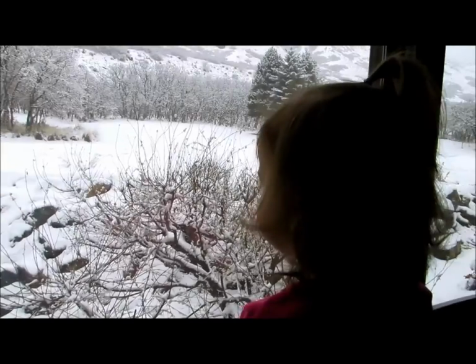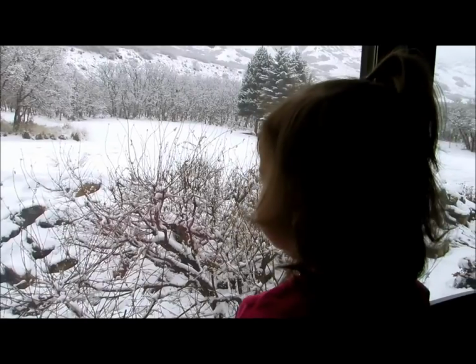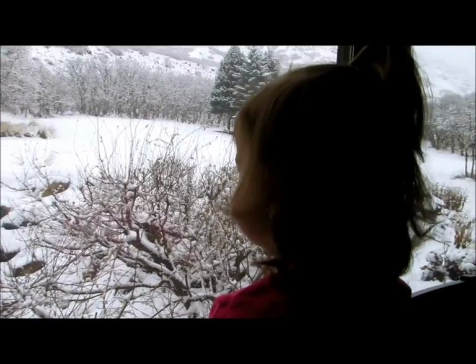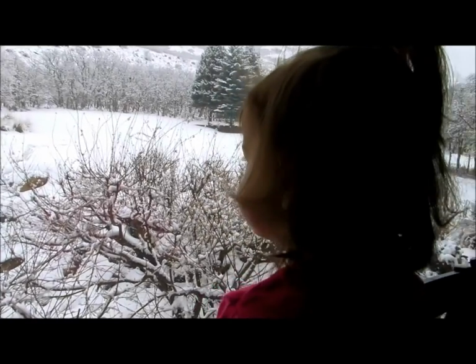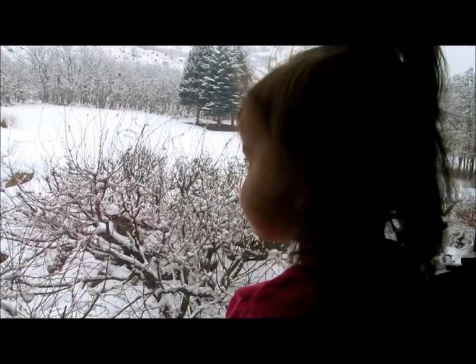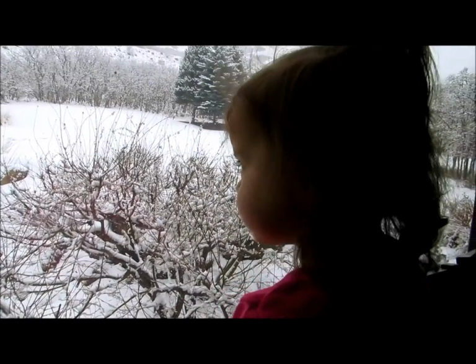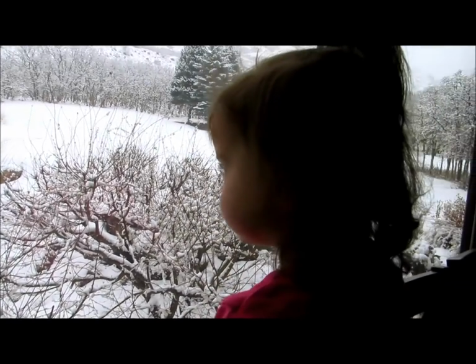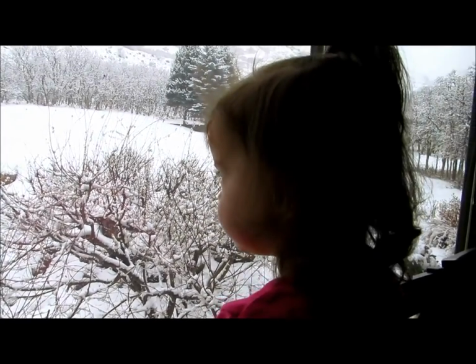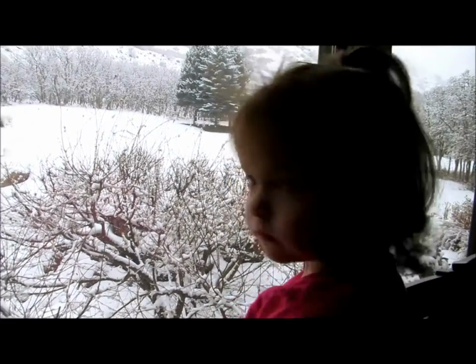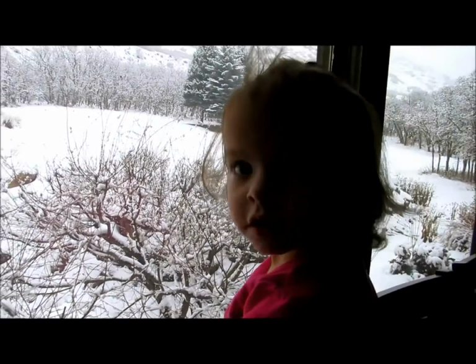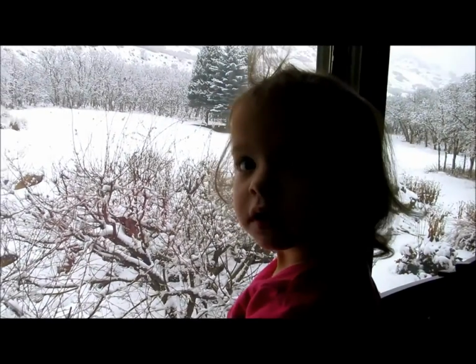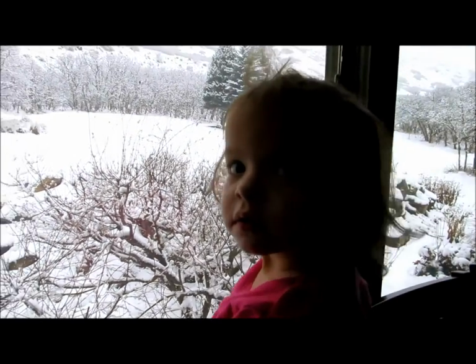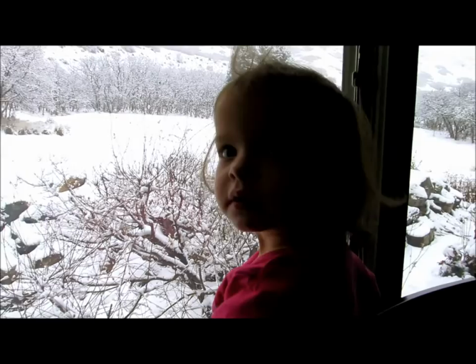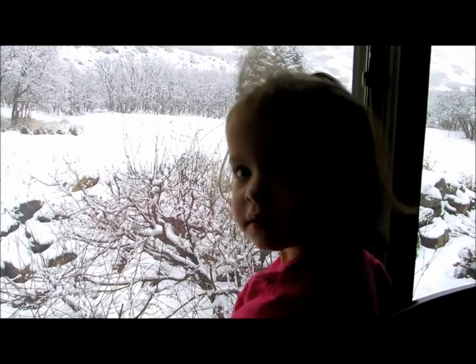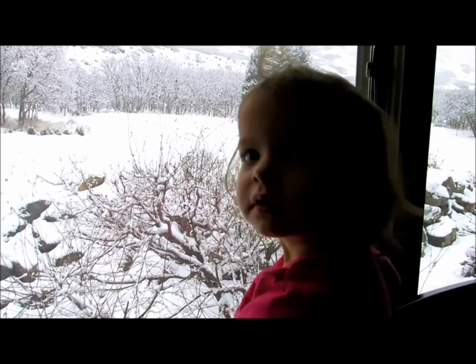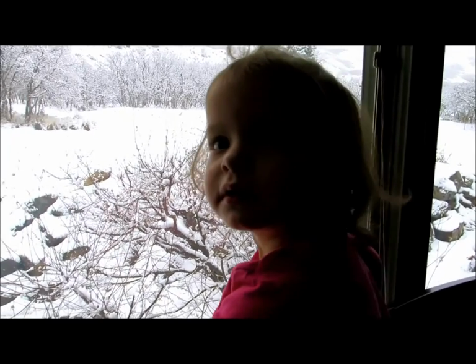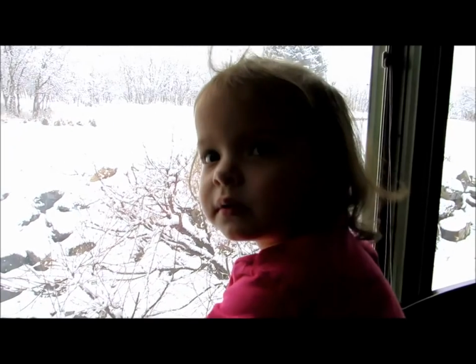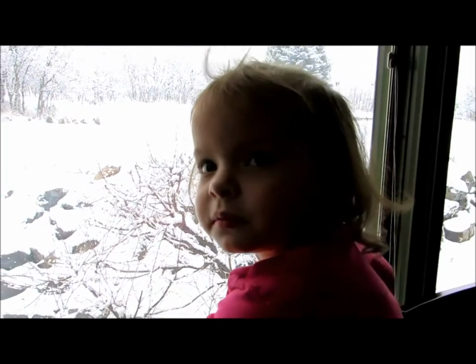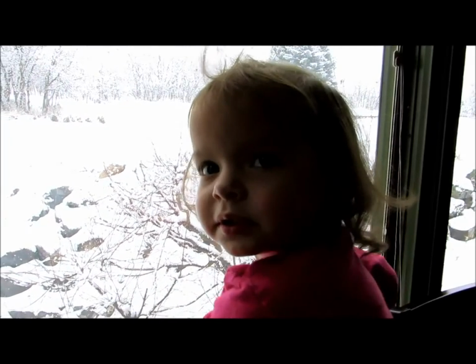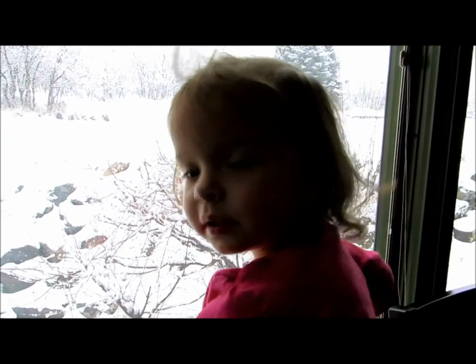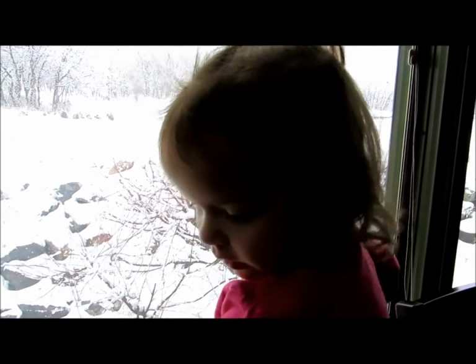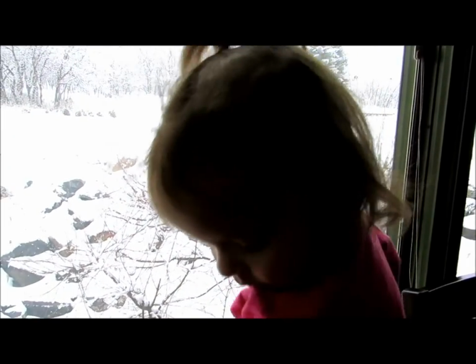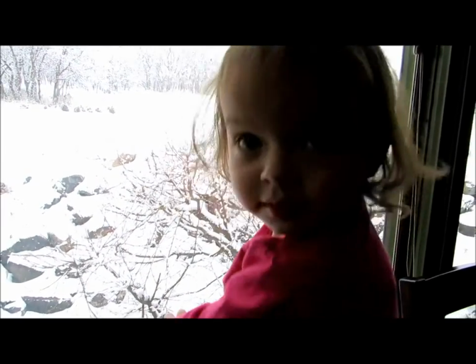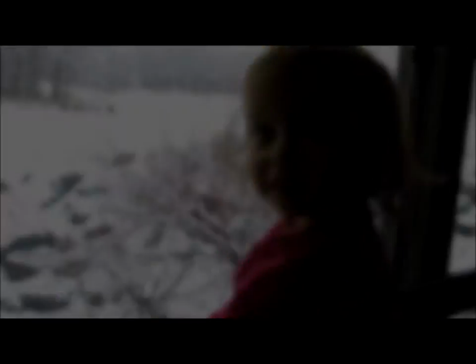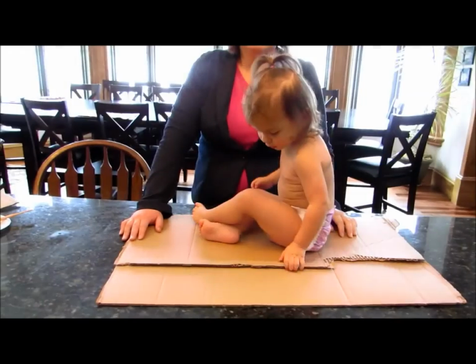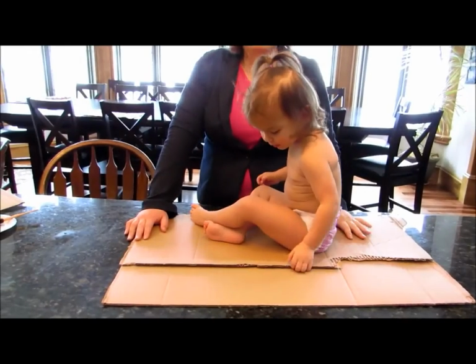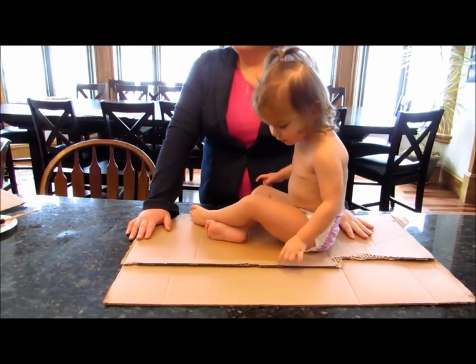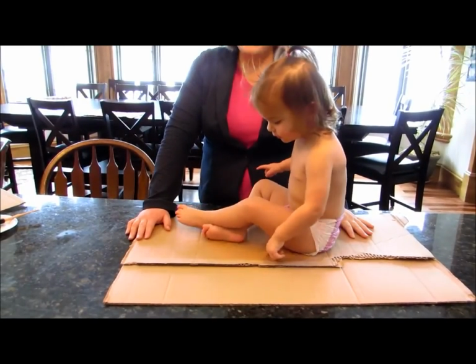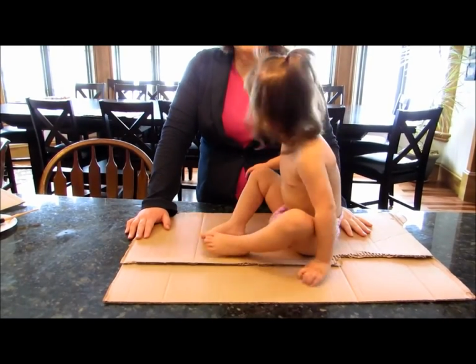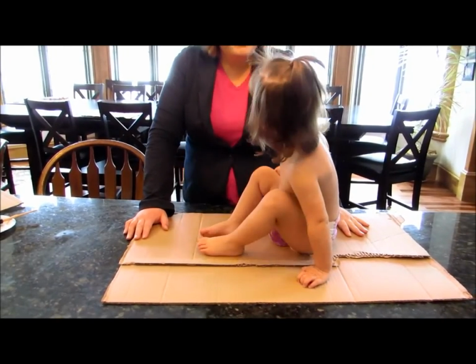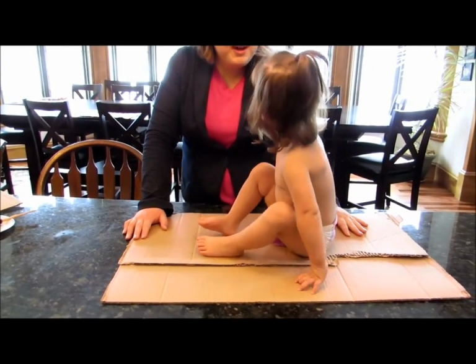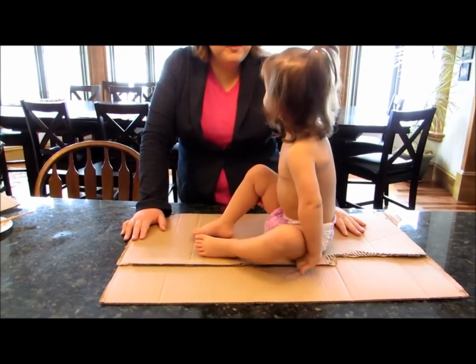Is it cold outside? Do you know what this makes me want to do? Penguin feet! What do you think, should we do penguin feet? Olivia, should we paint the bottom of your feet?